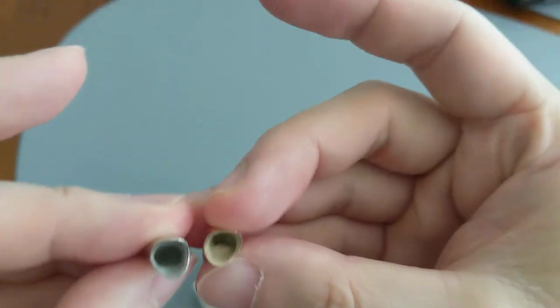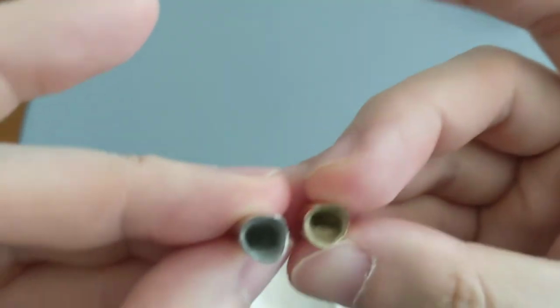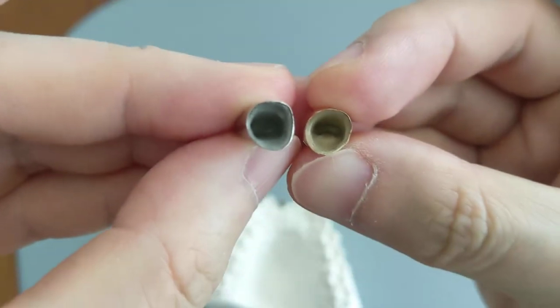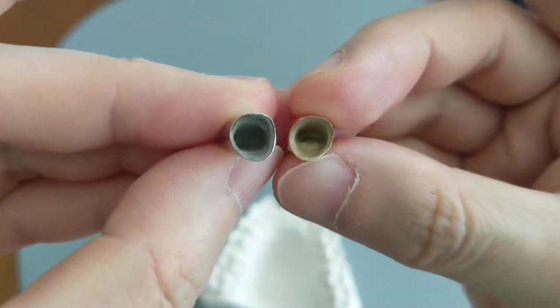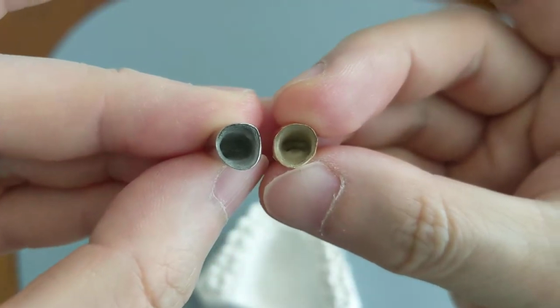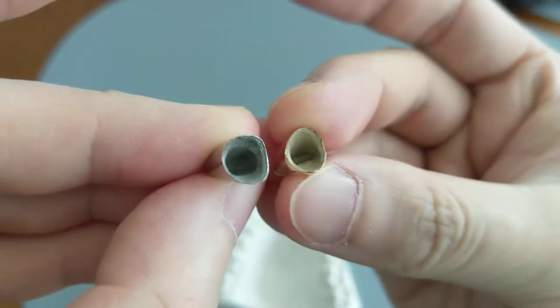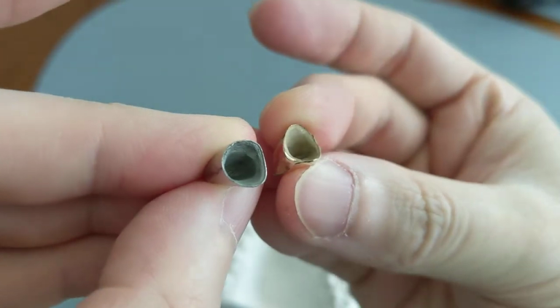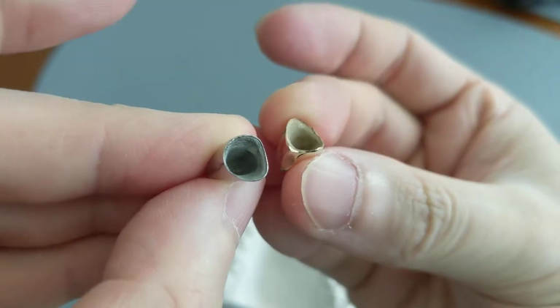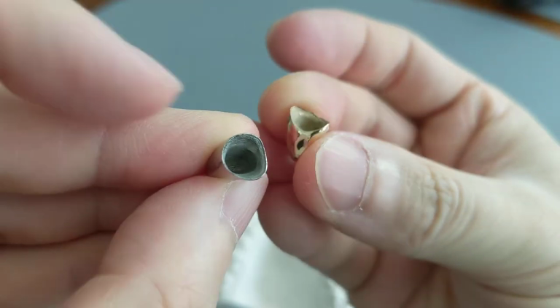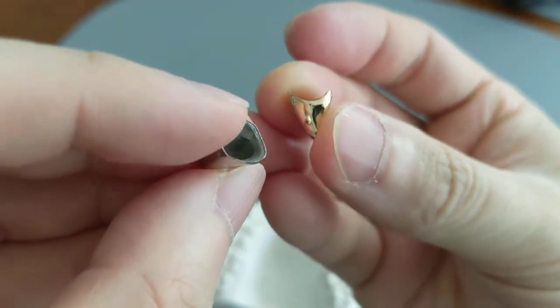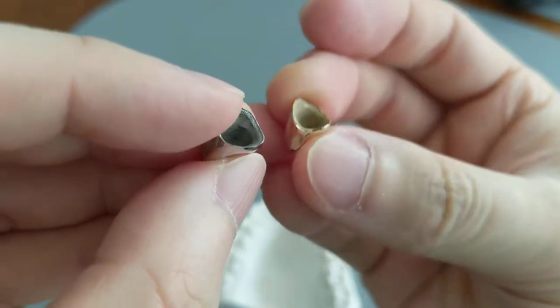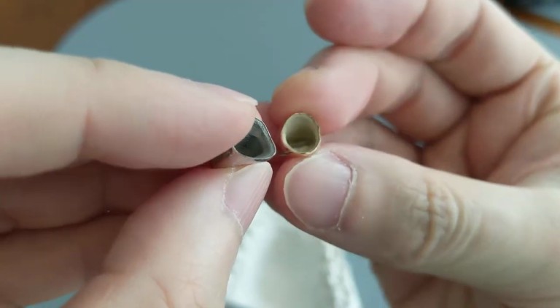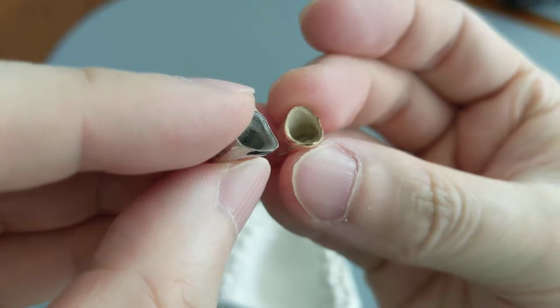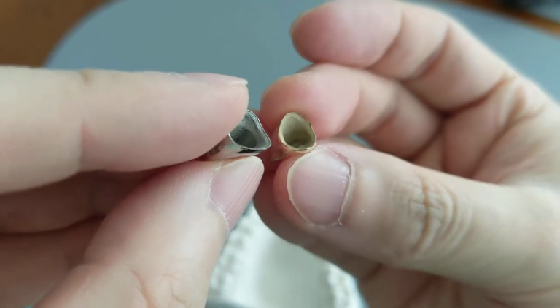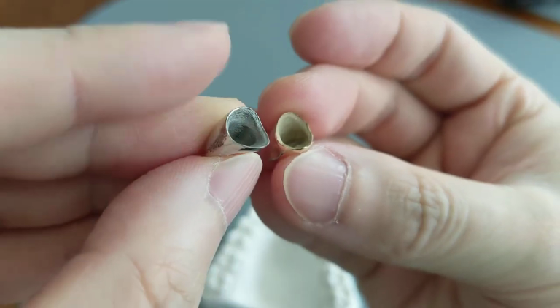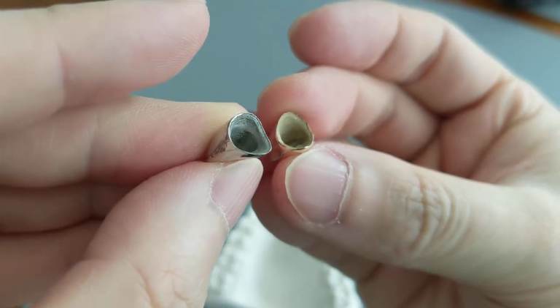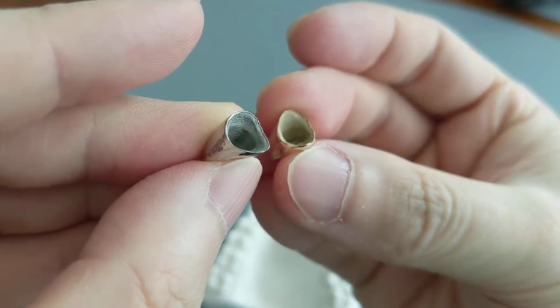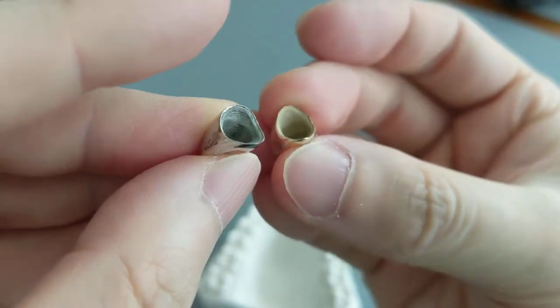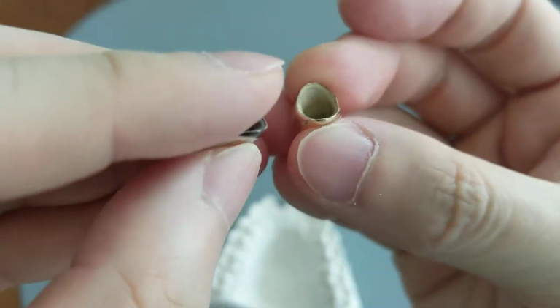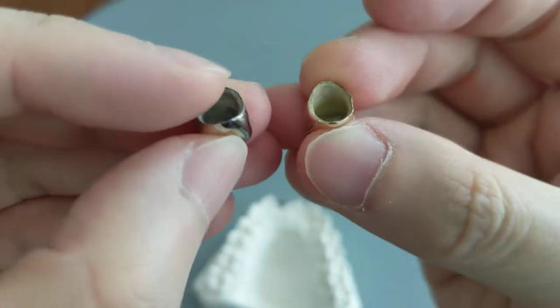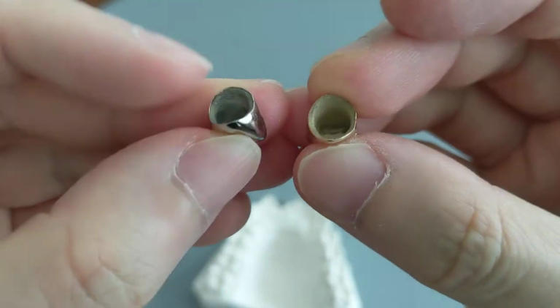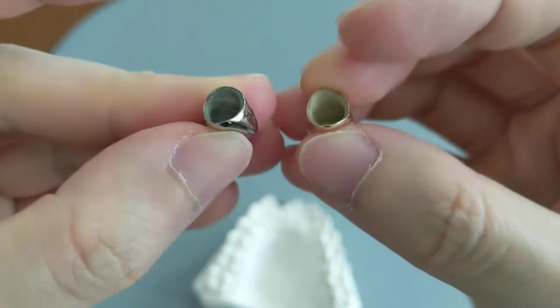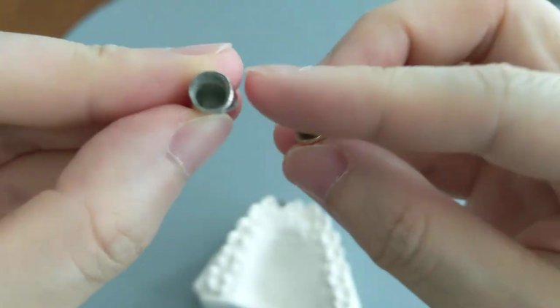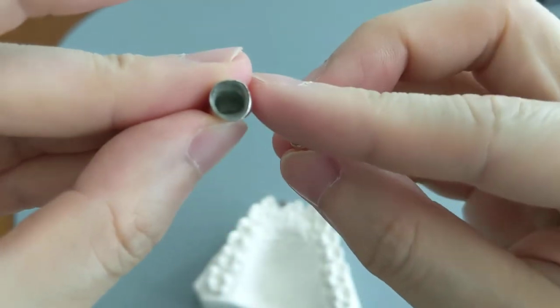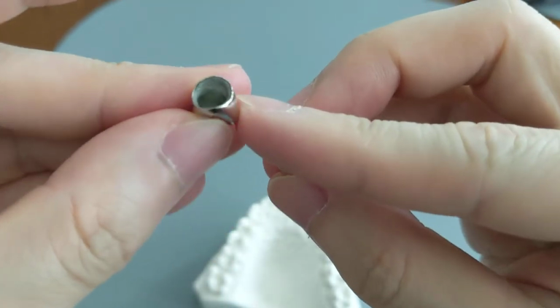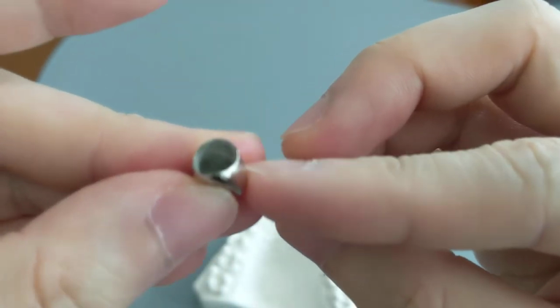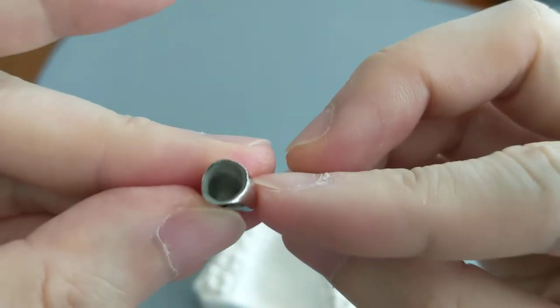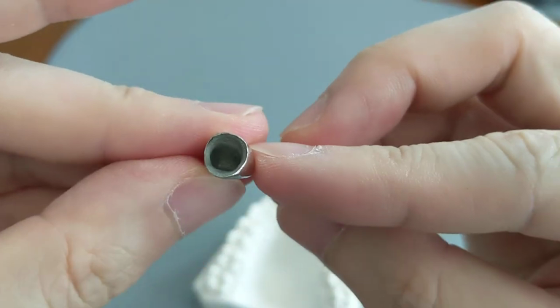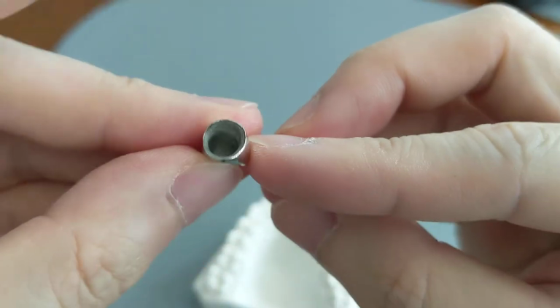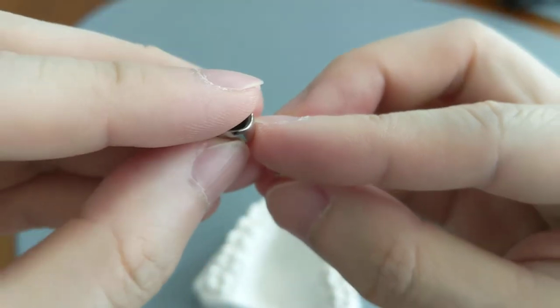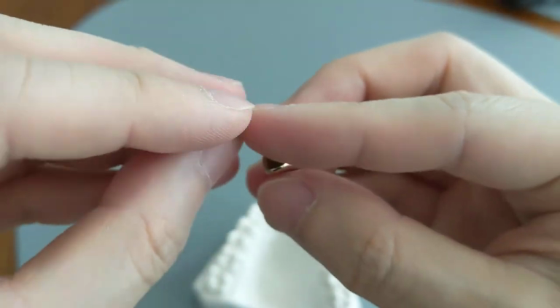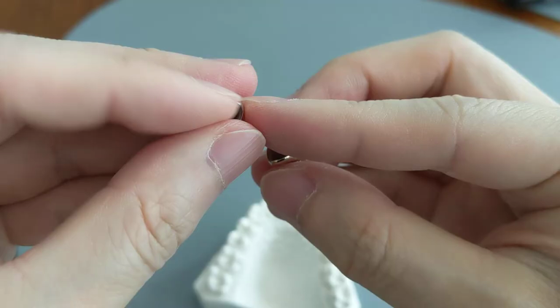Even if you look inside, you can see the gold one has a very distinctive yellow gold look, while the metal one is a kind of silver looking.